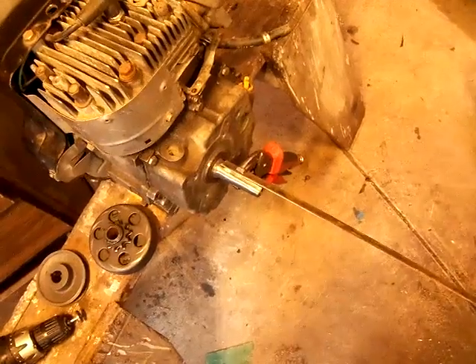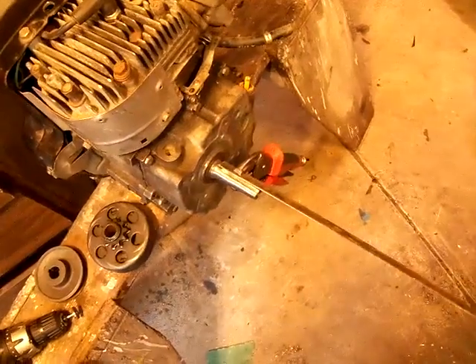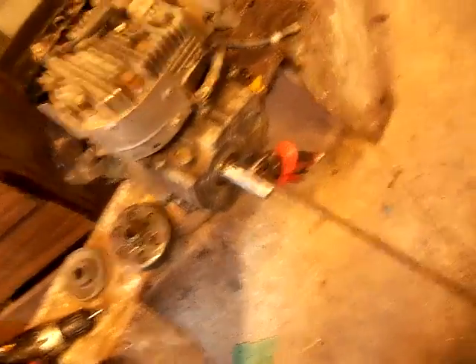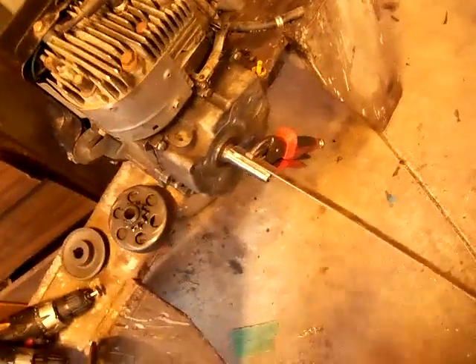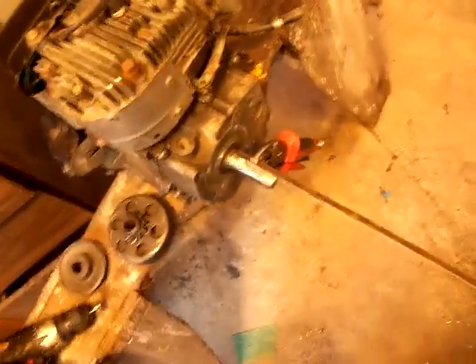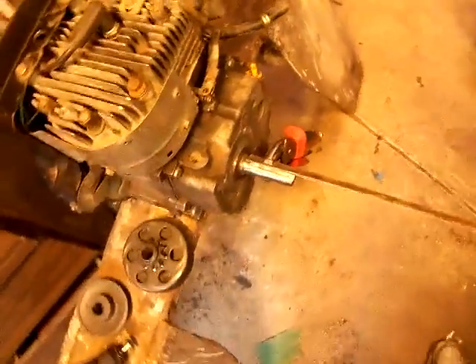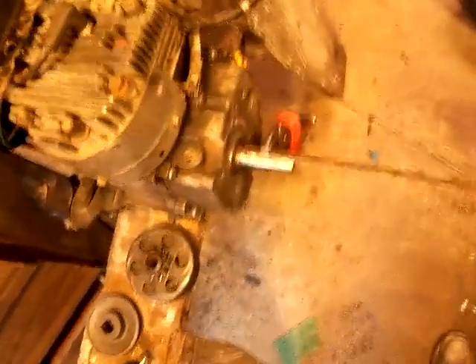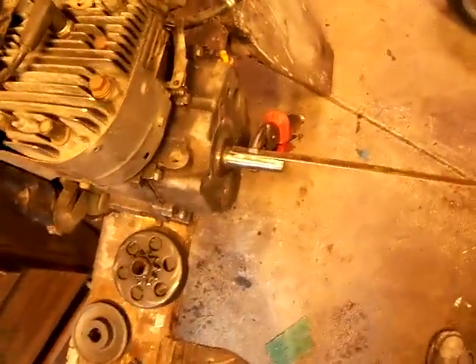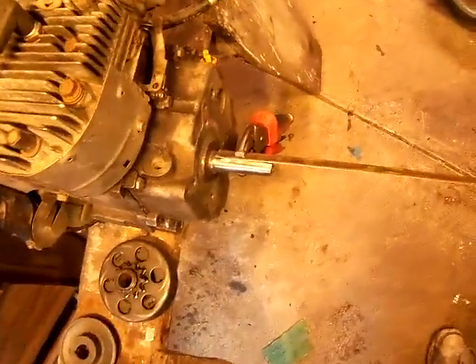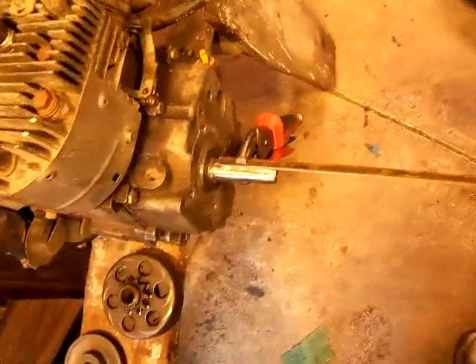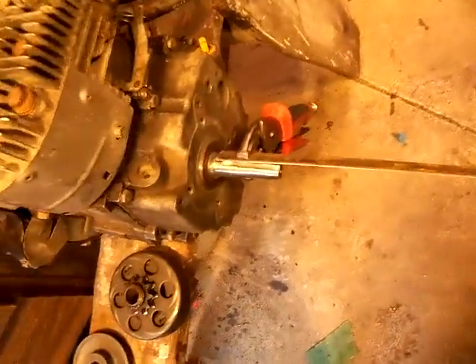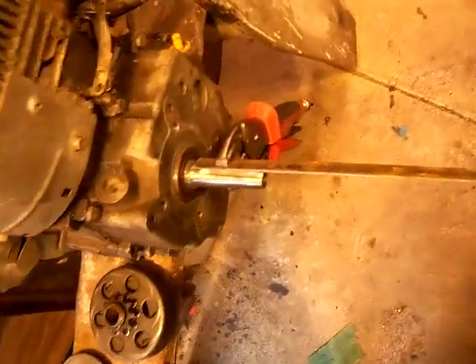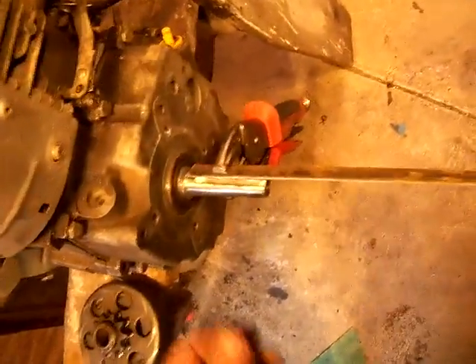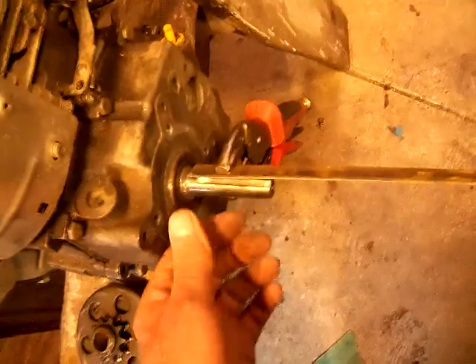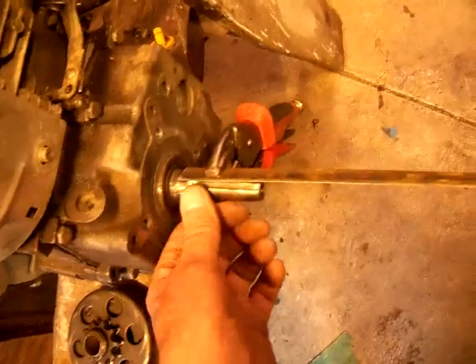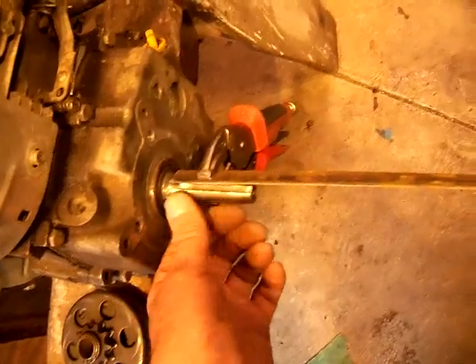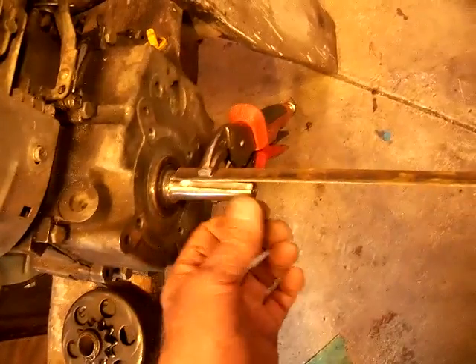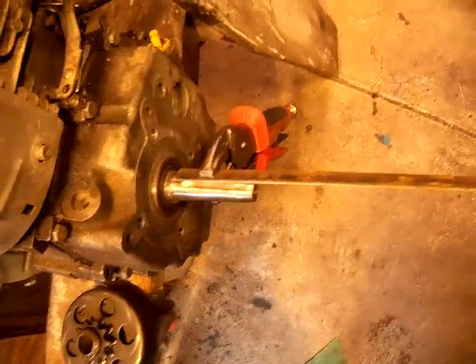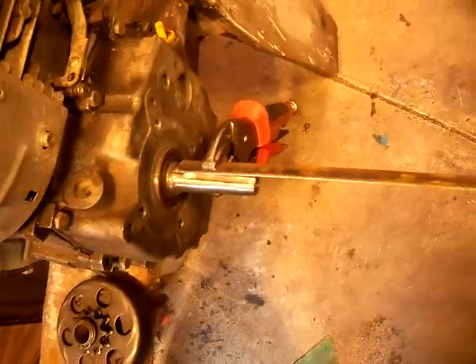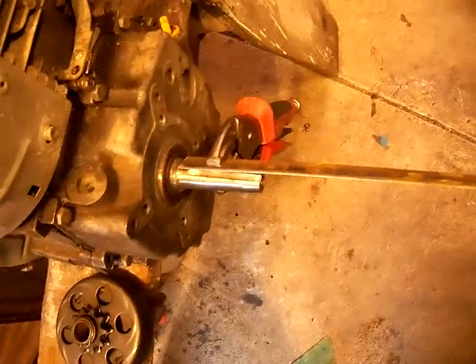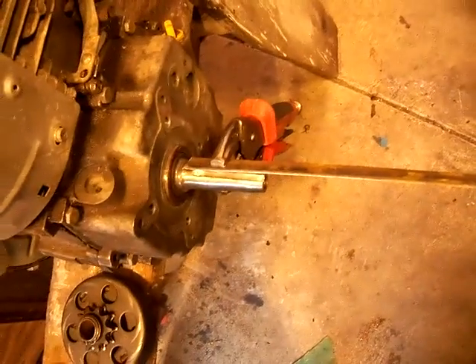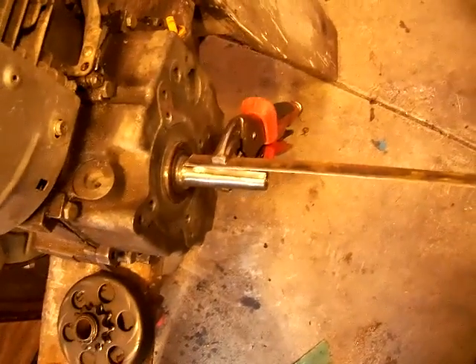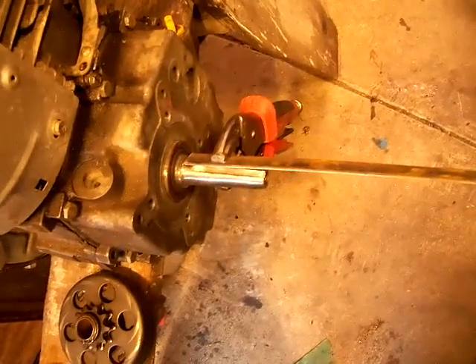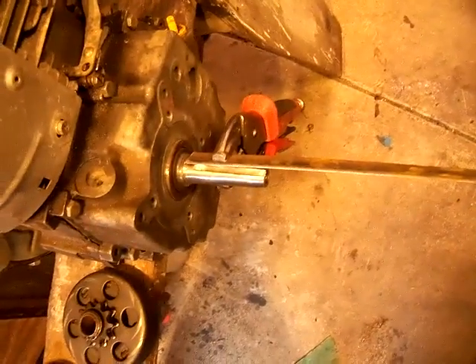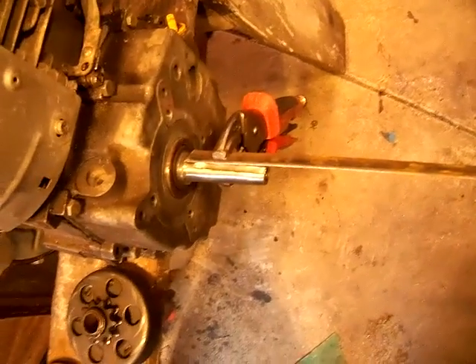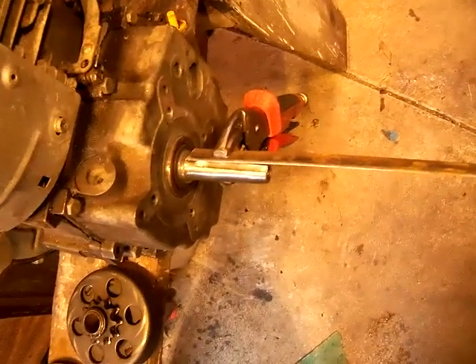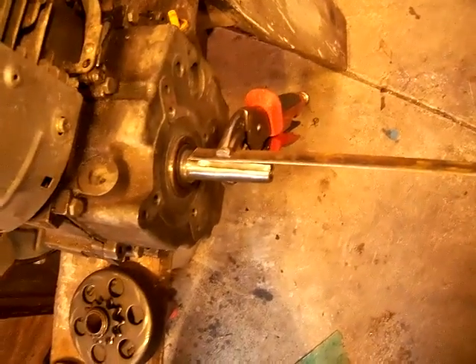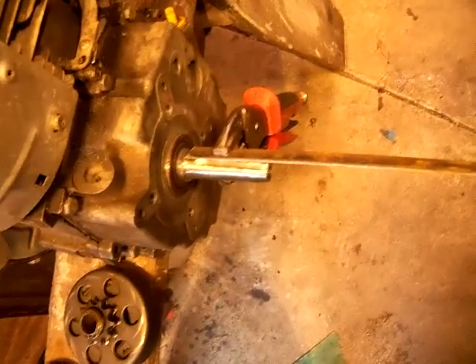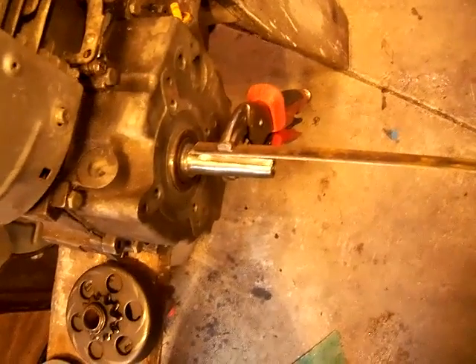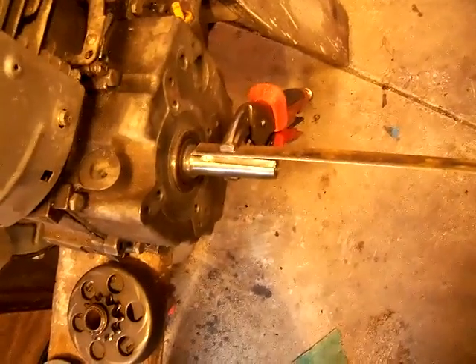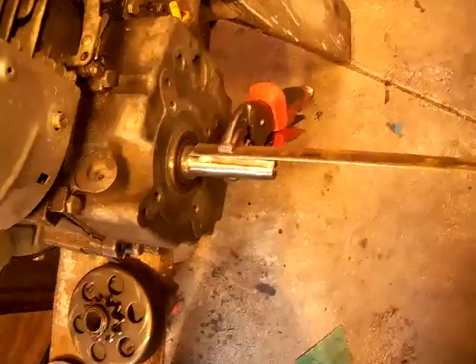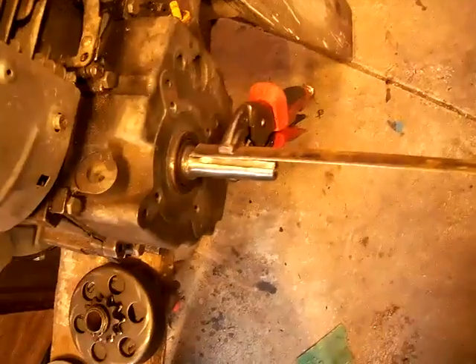Hey, just as a follow-up to the engine shaft modification video I posted before, I wanted to show you how I went about getting the keyway for it.